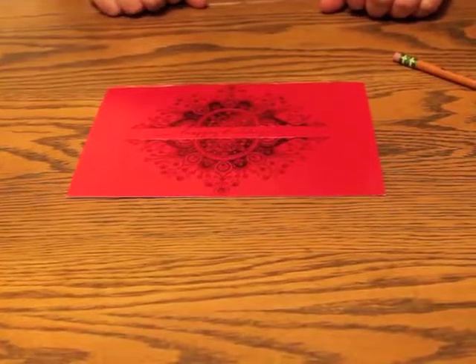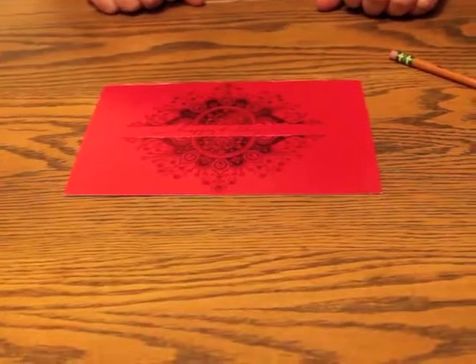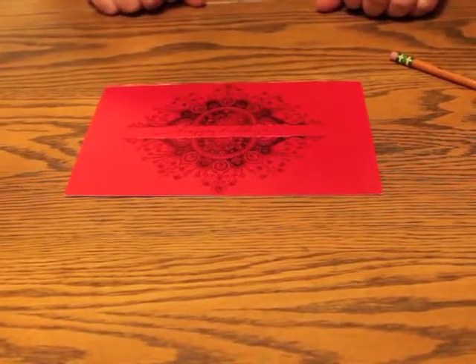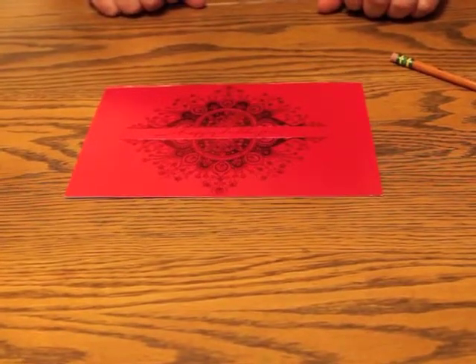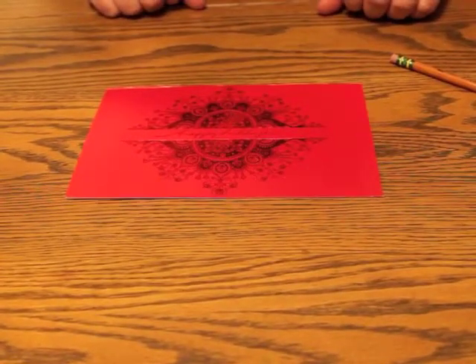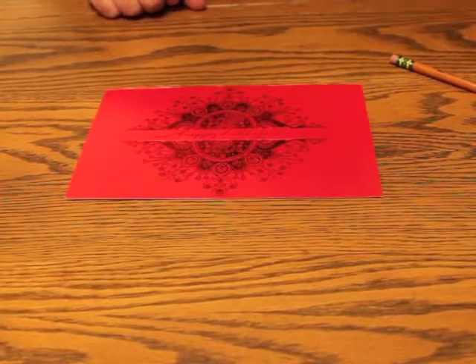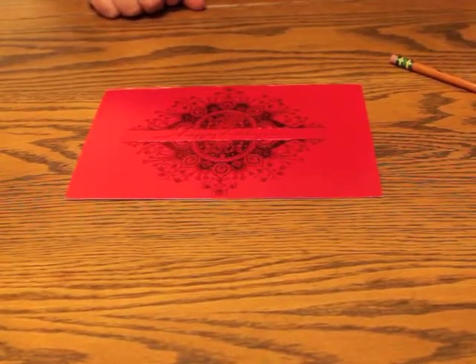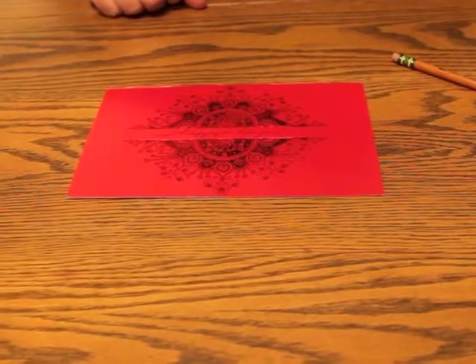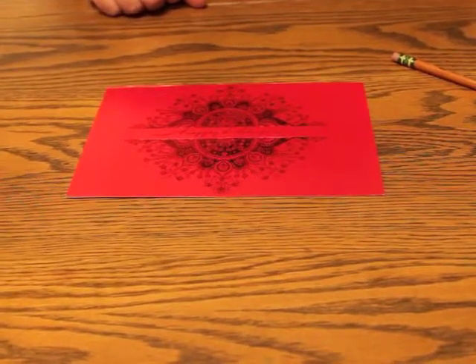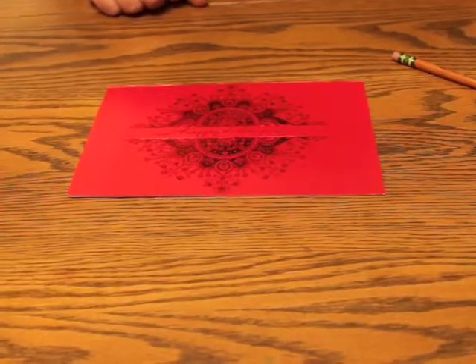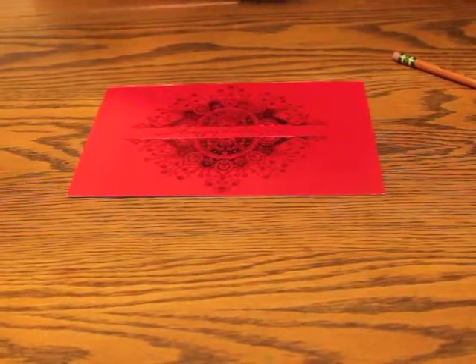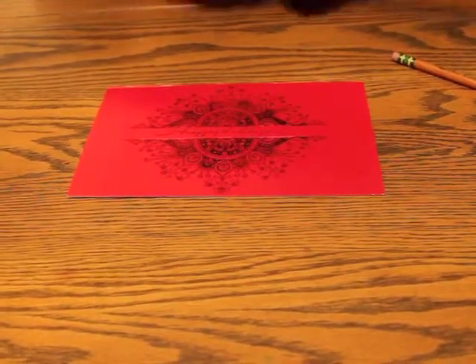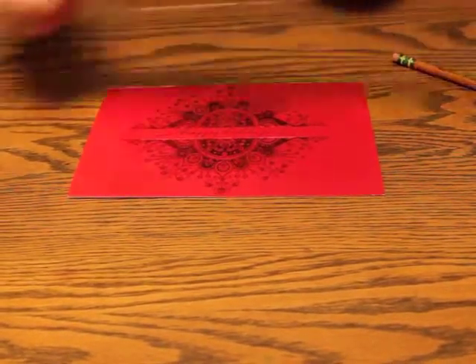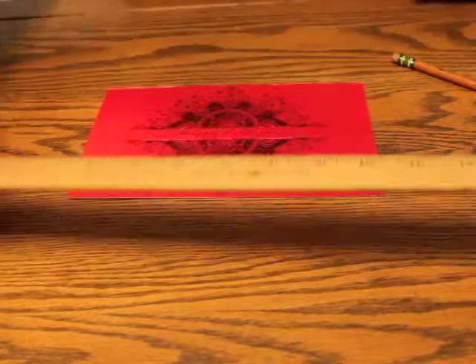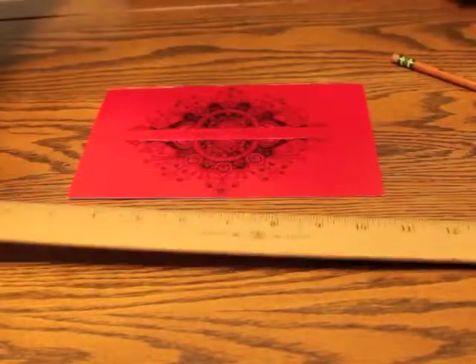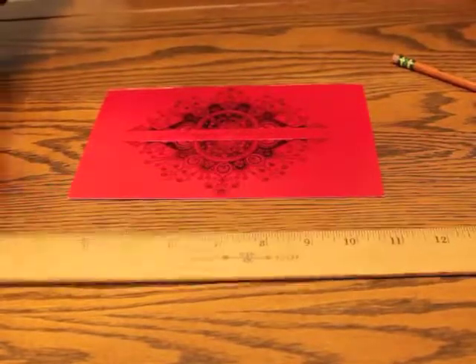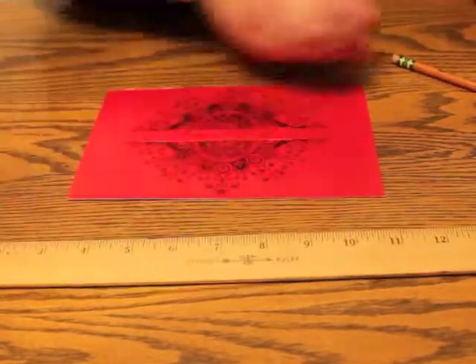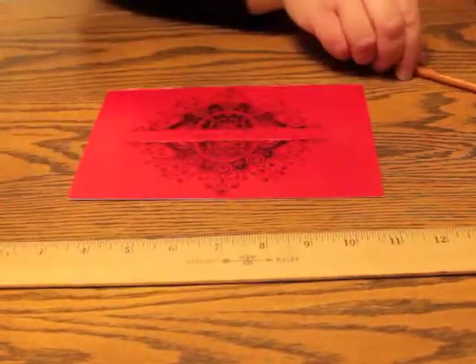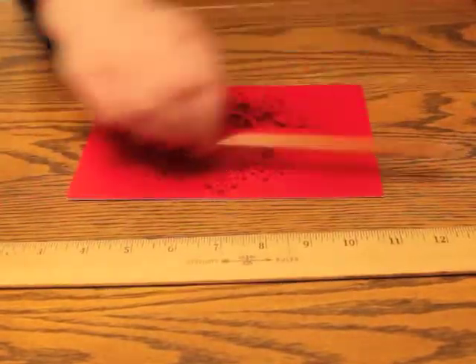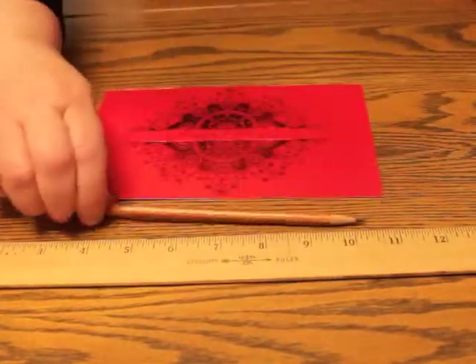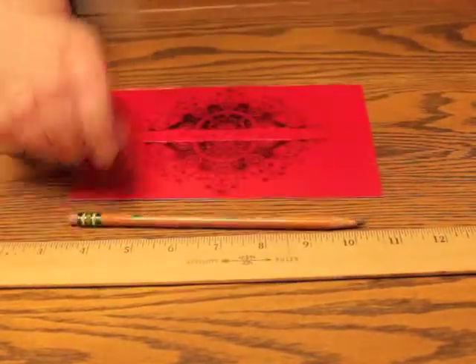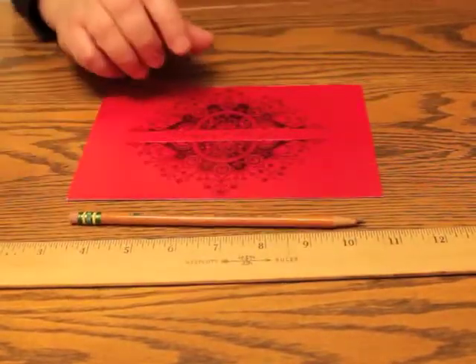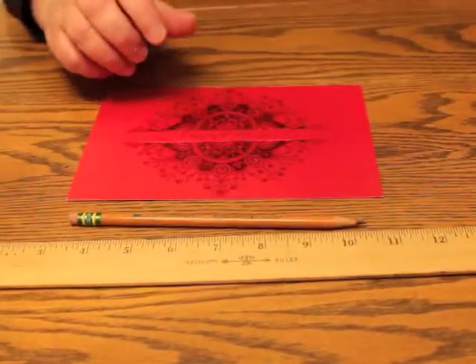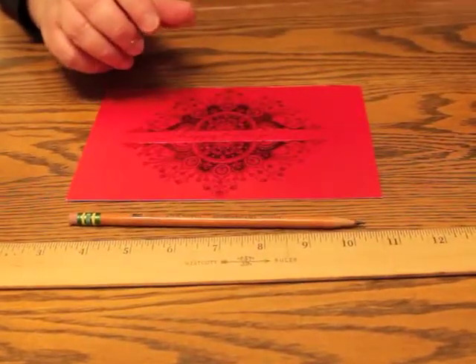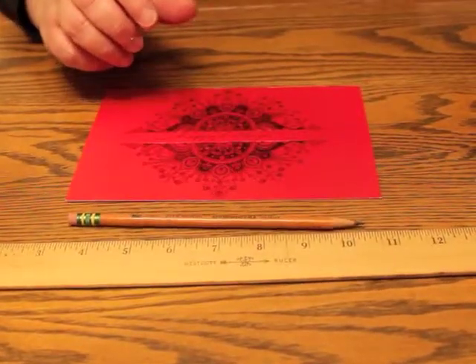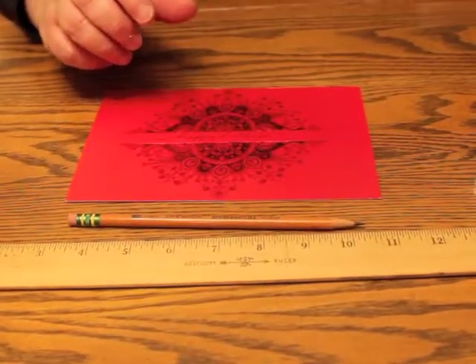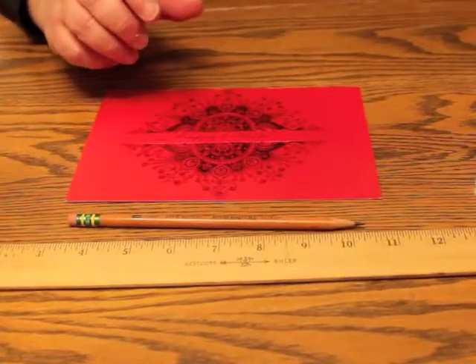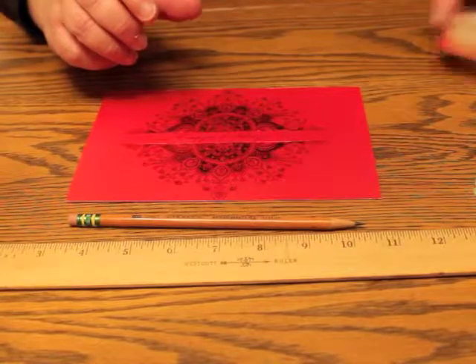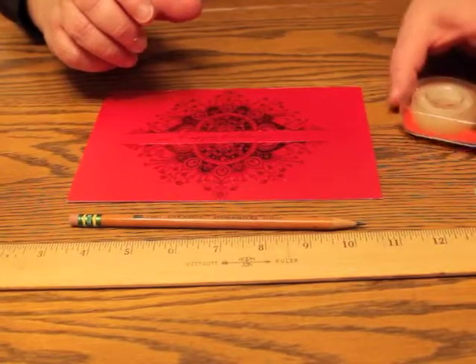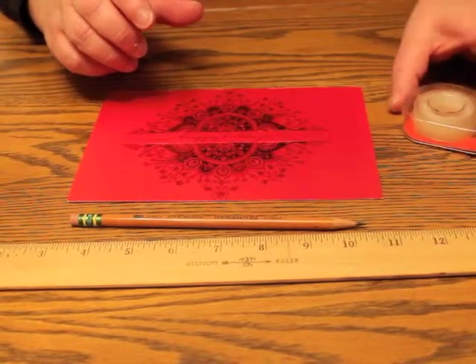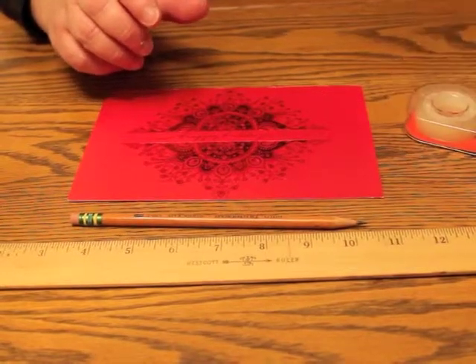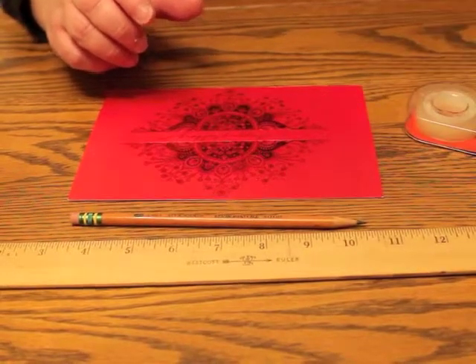You don't need a lot of equipment to make these boxes. You'll need a ruler, a pencil, a glue stick or tape, and a pair of scissors.